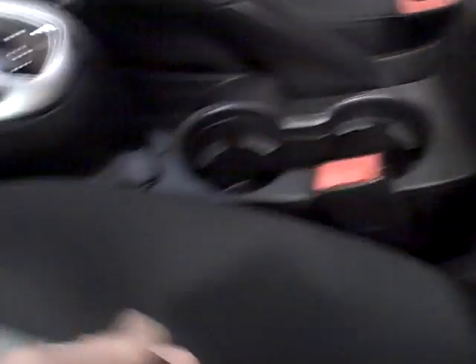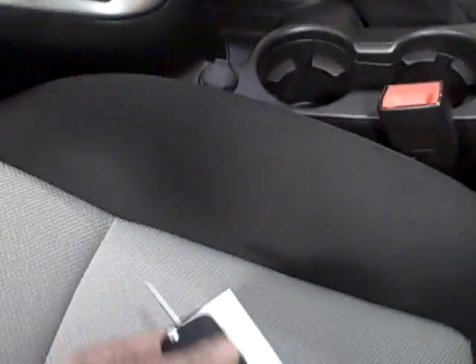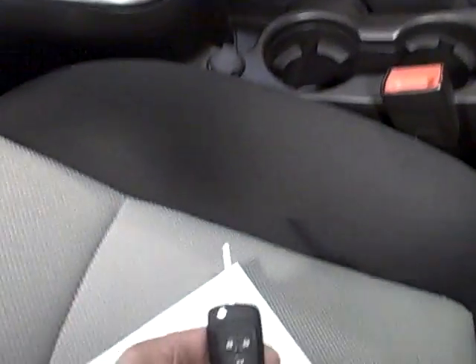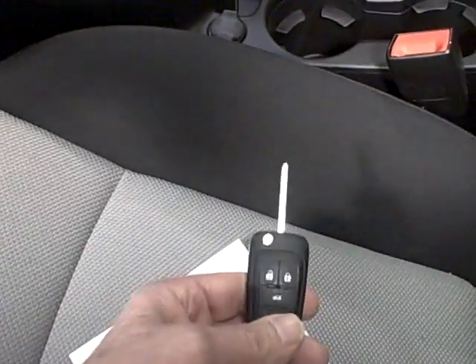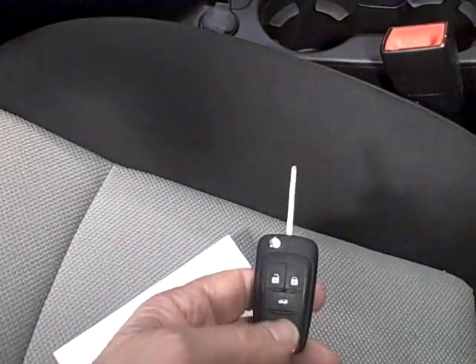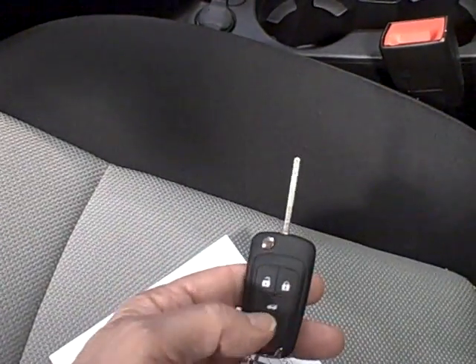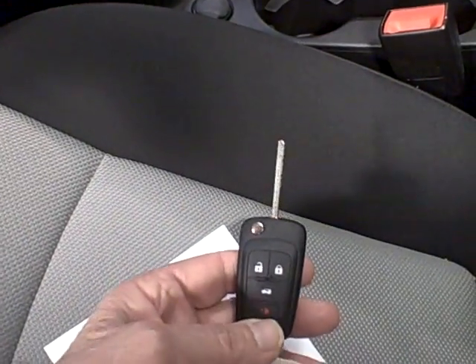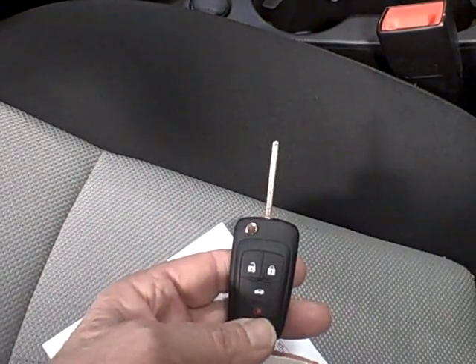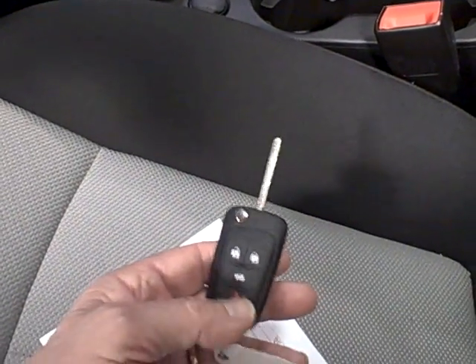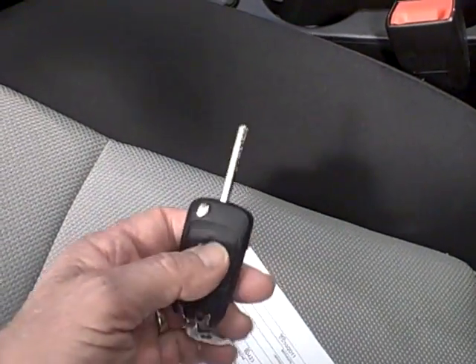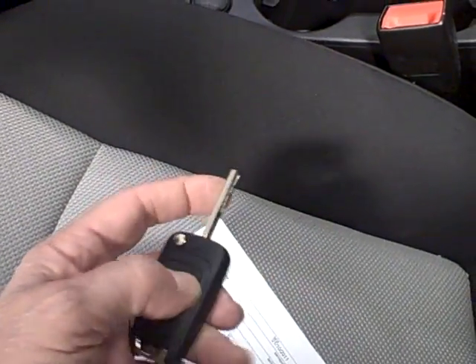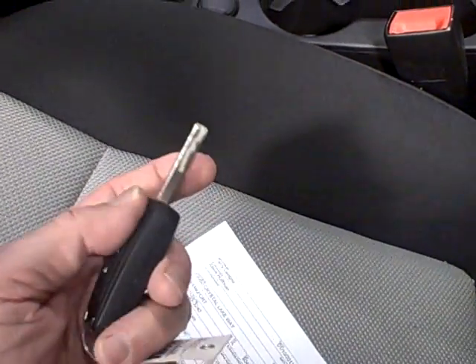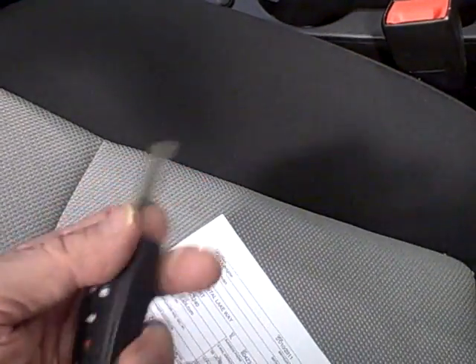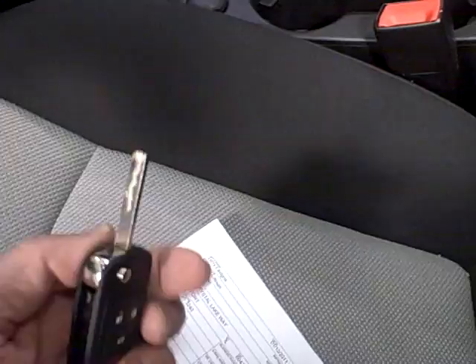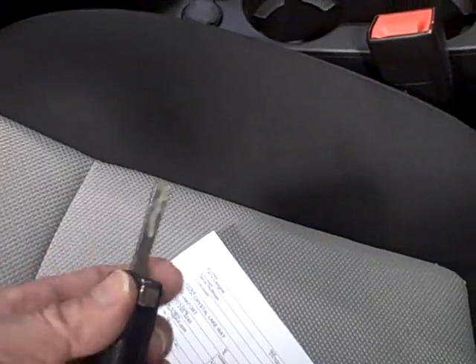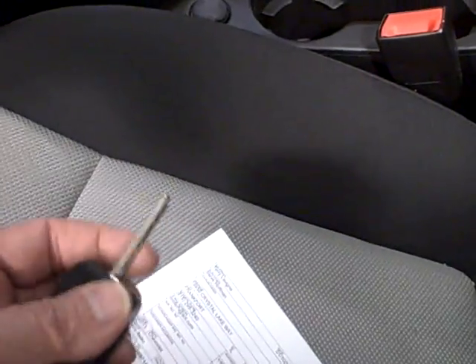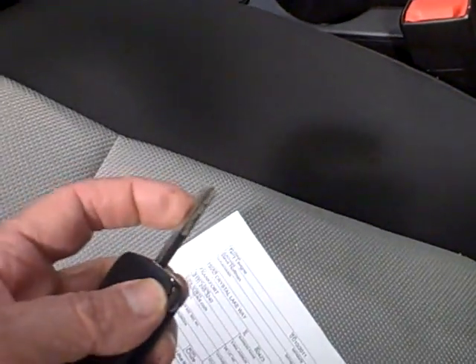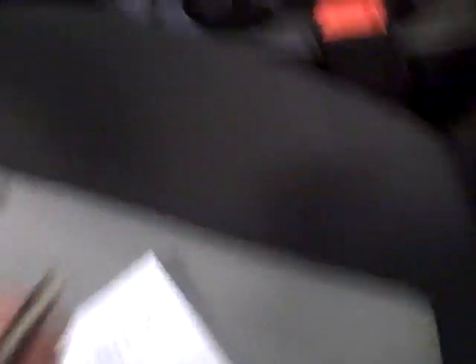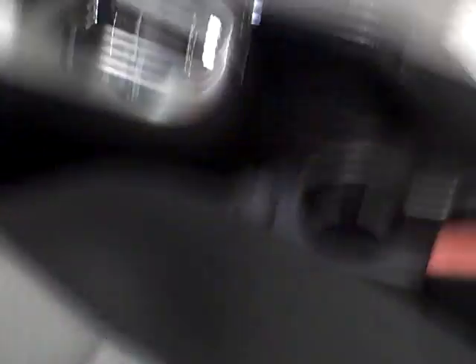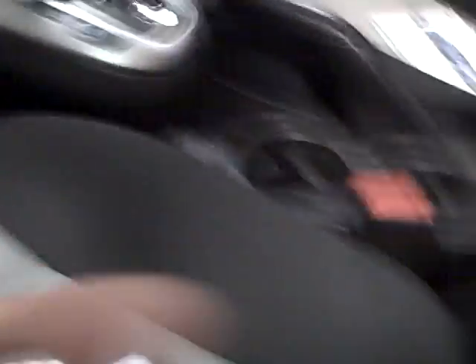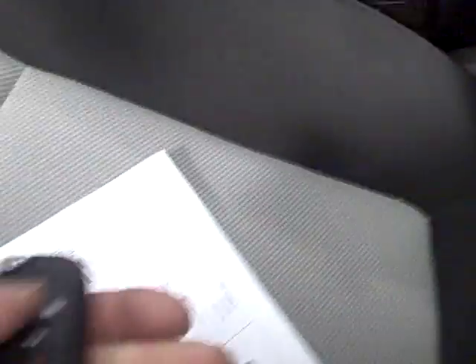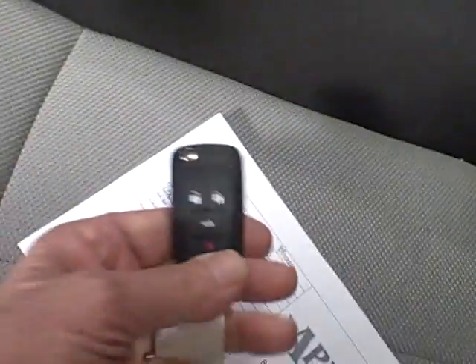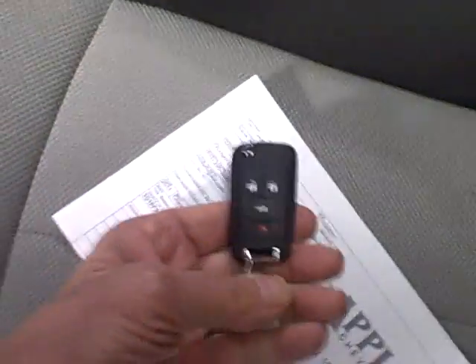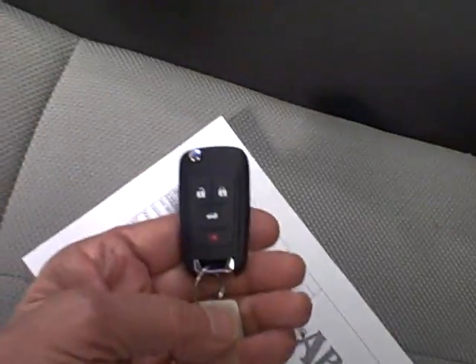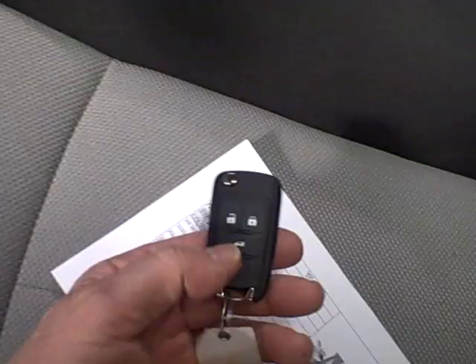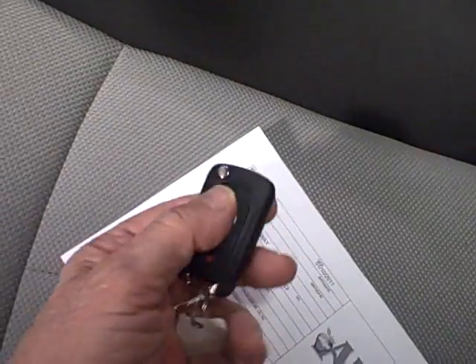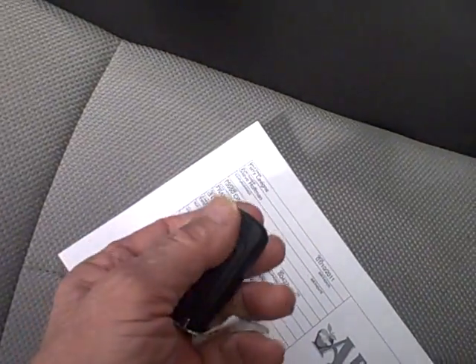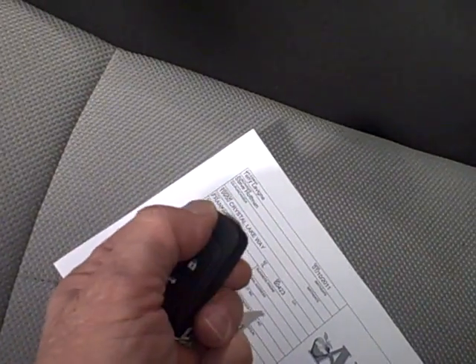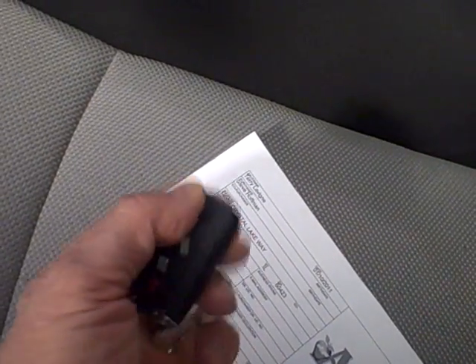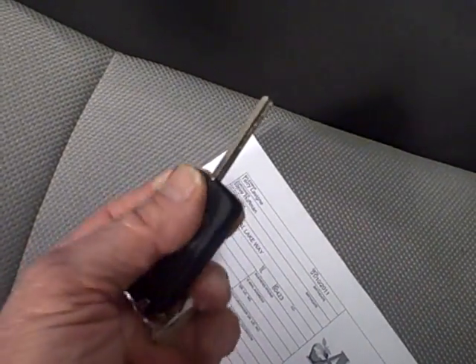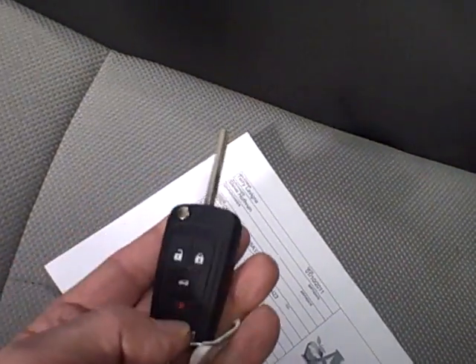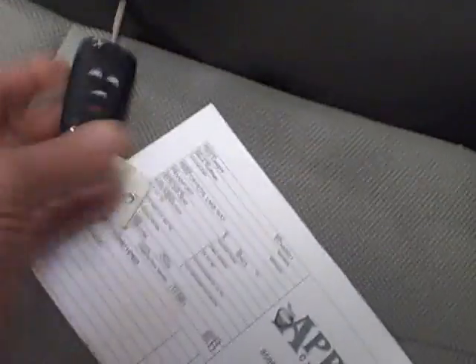This is the new style key for the Cruze. If you want to, you would just go ahead and push this button here, and then the key would collapse like that. Then when you push this button, that's when the key comes out.